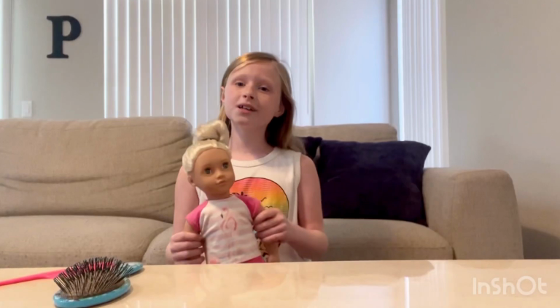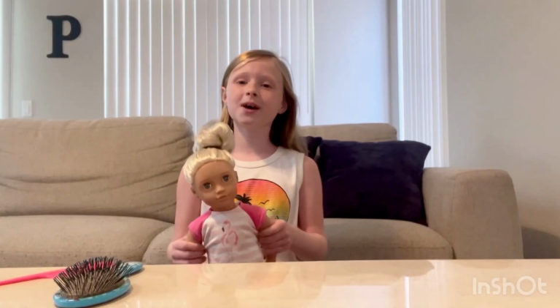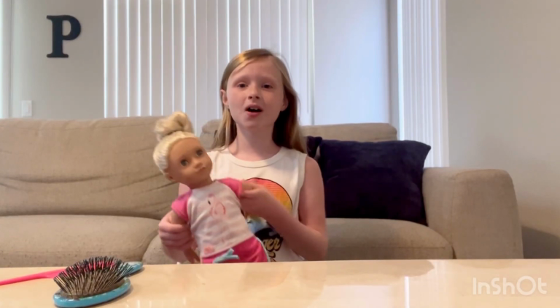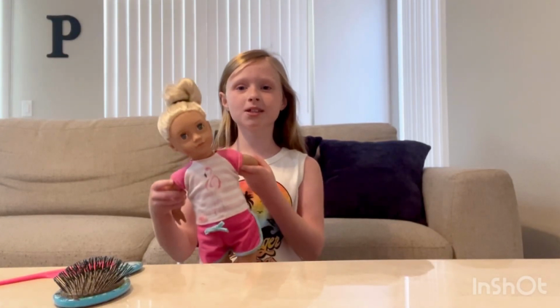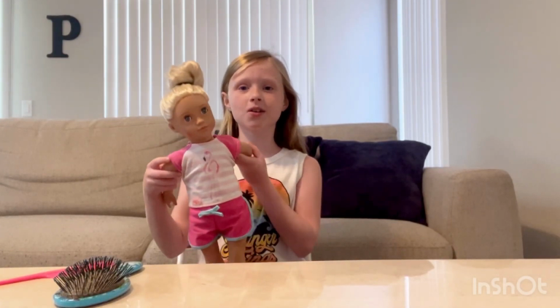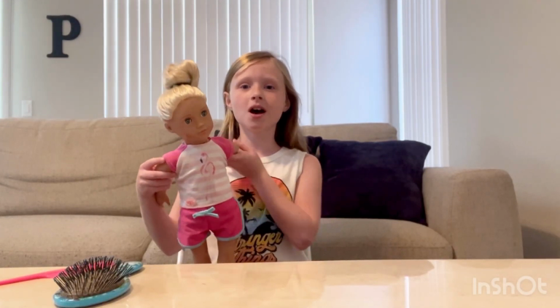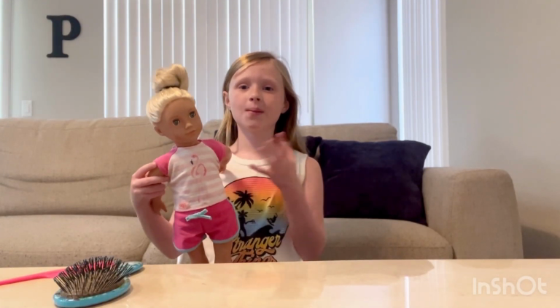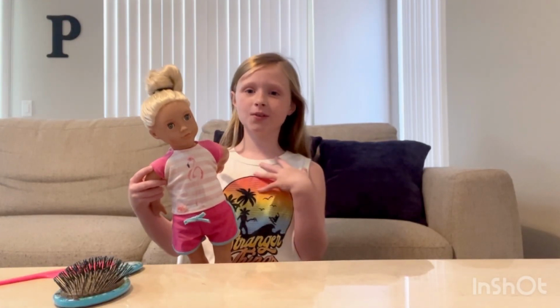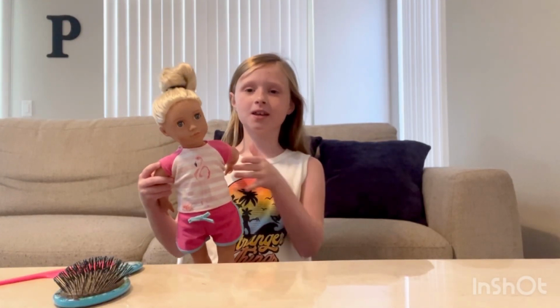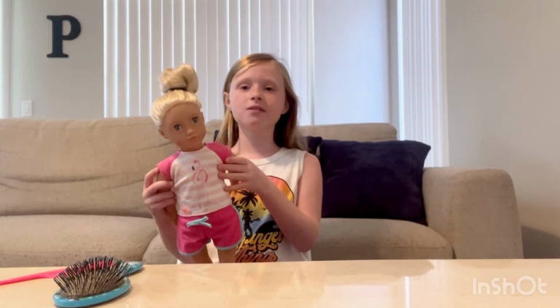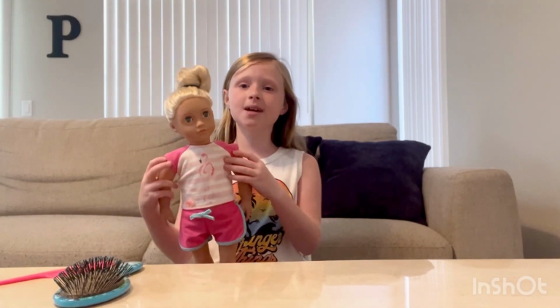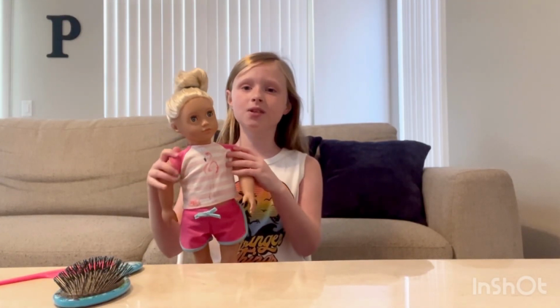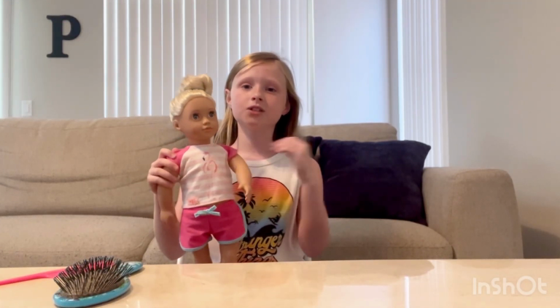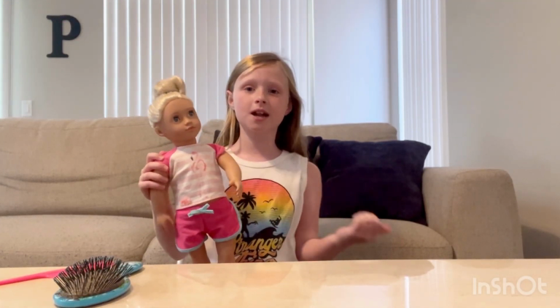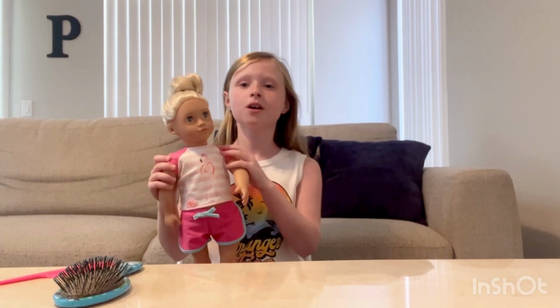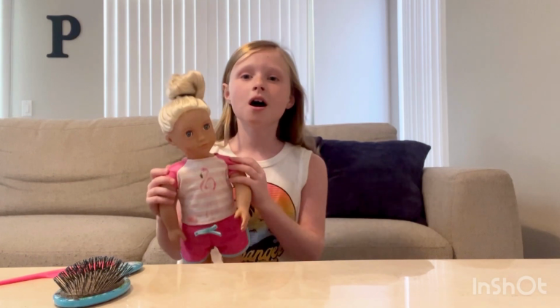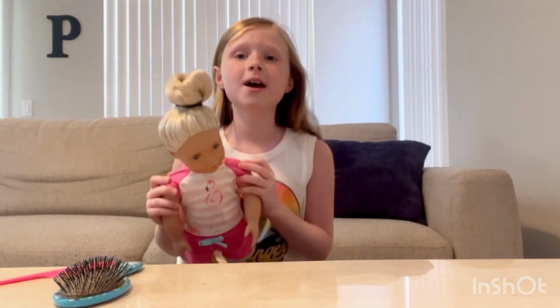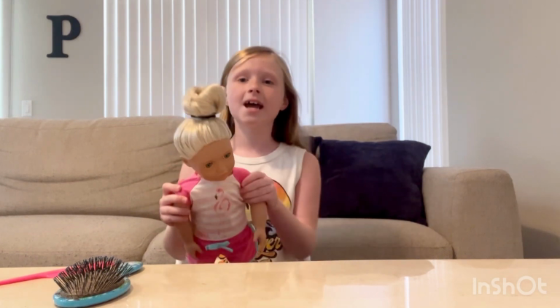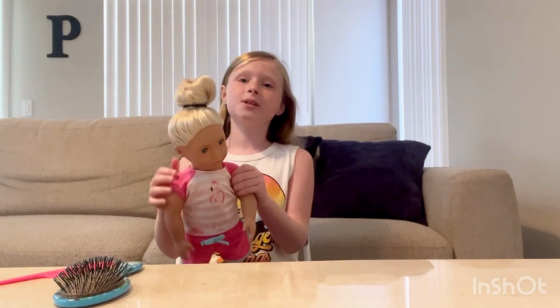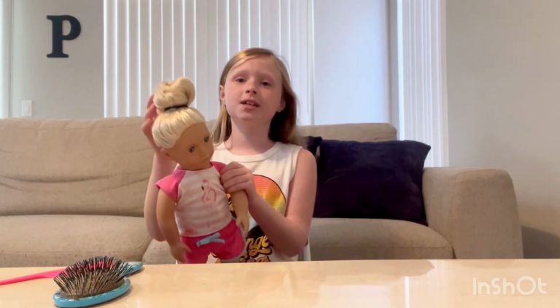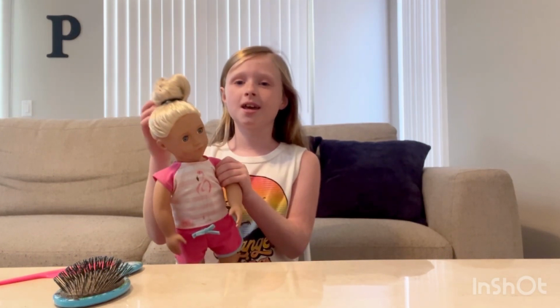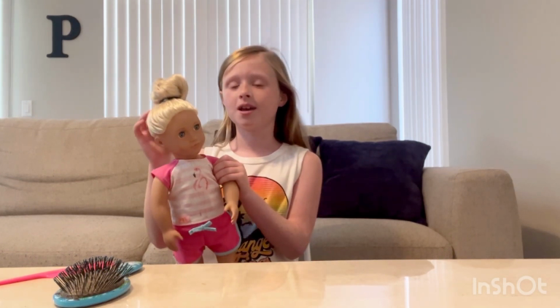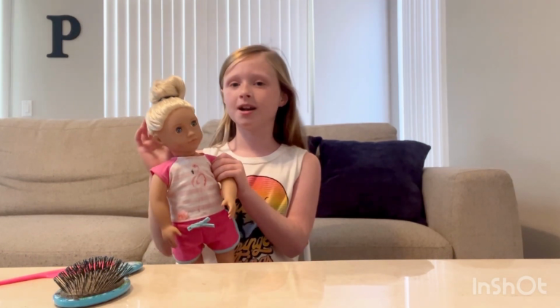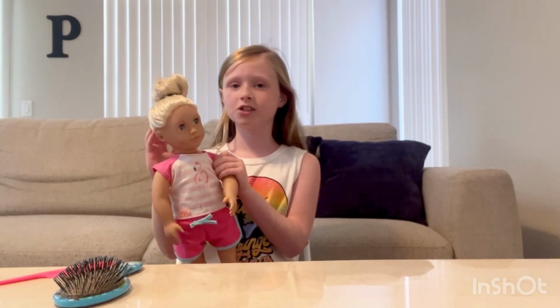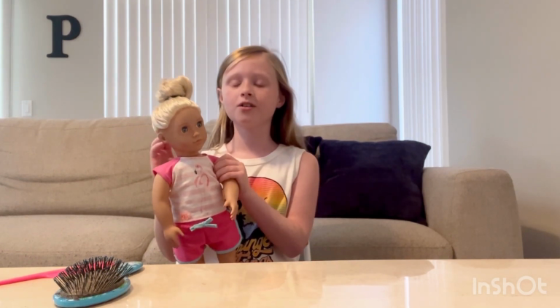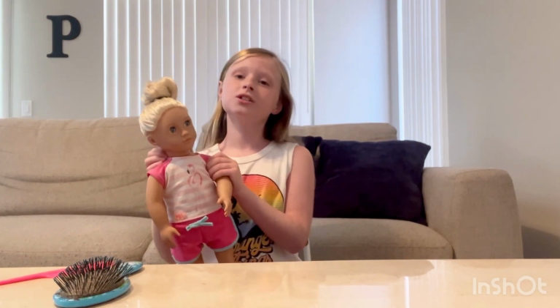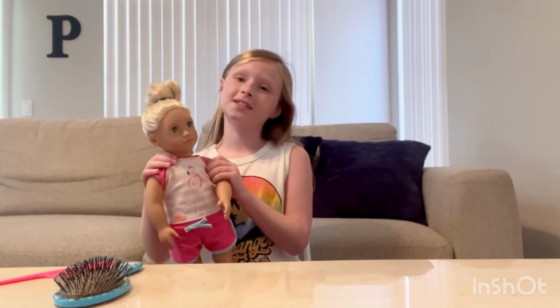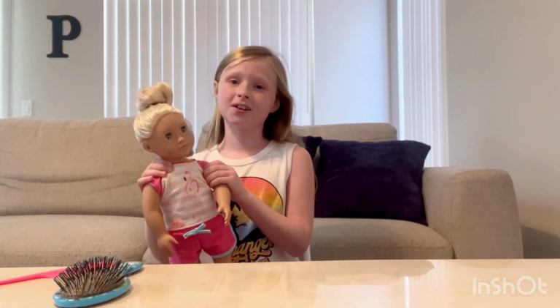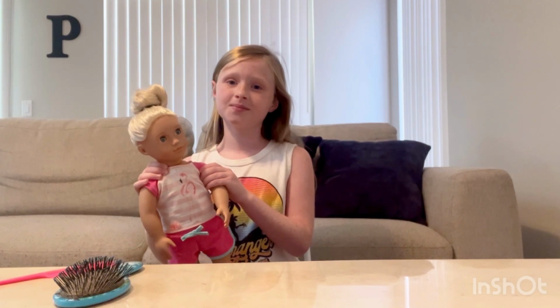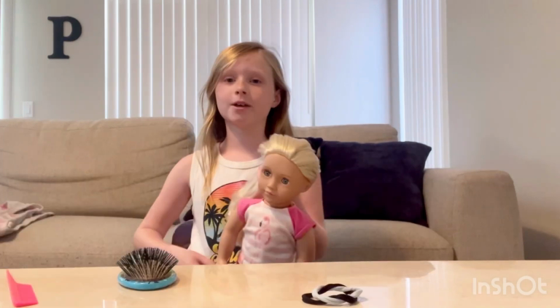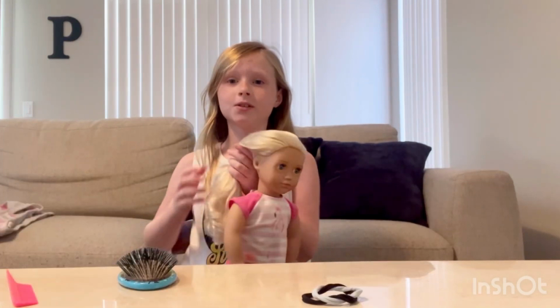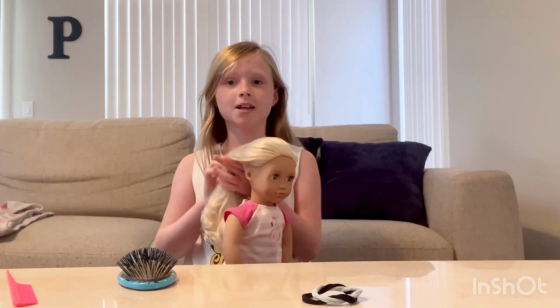Welcome back to the Jalapeno channel. I'm Riley — if you haven't seen my last video go check that out. Today I will be doing a fun hairstyle, so let's get started.